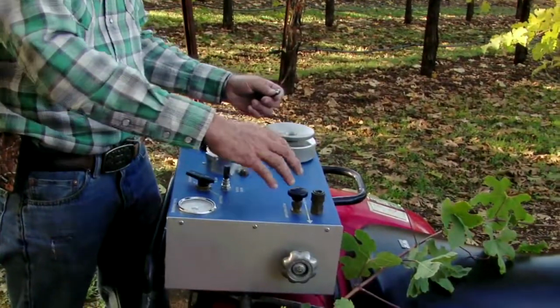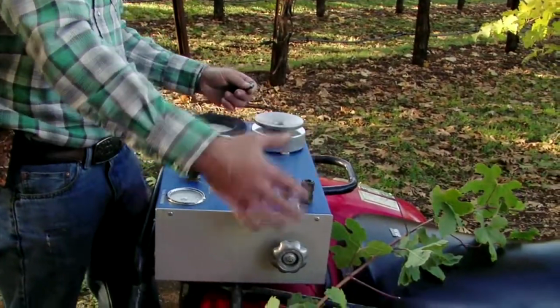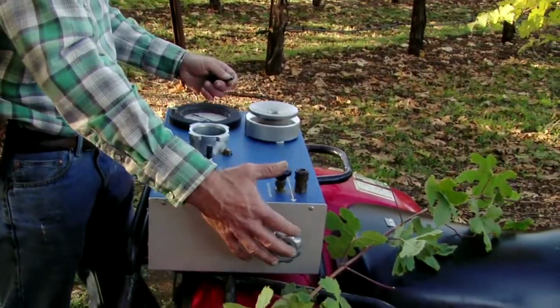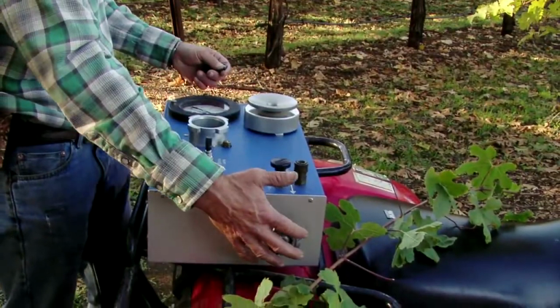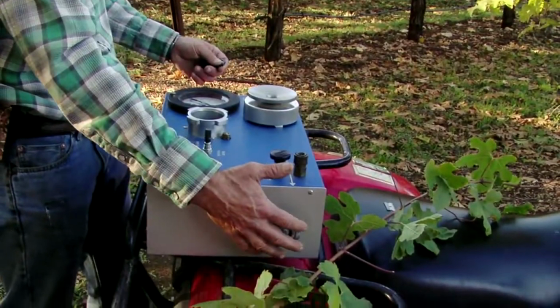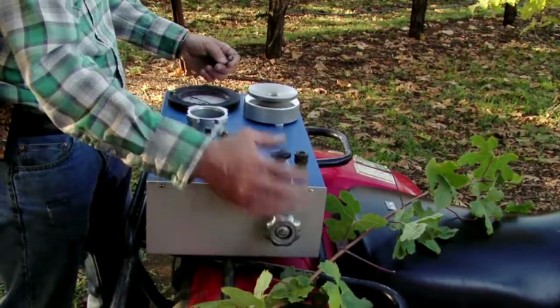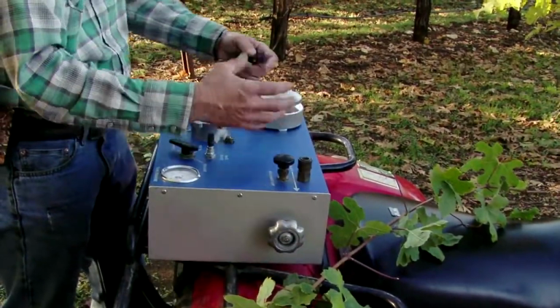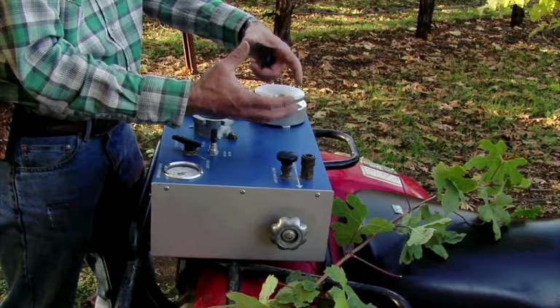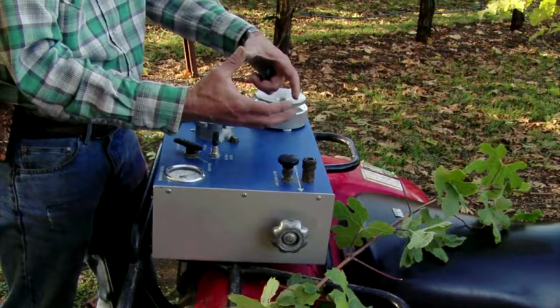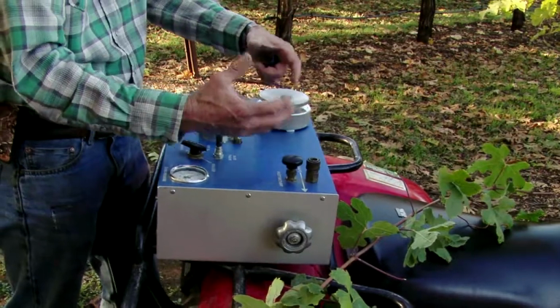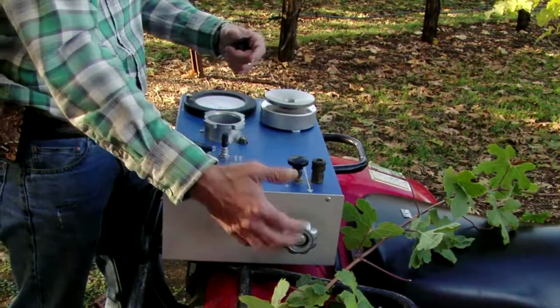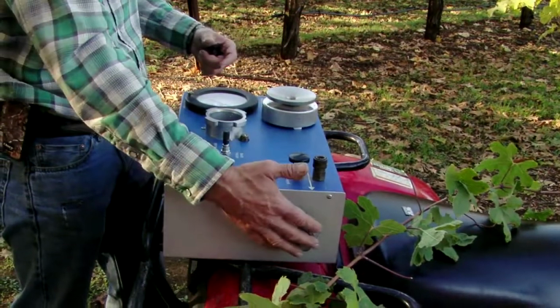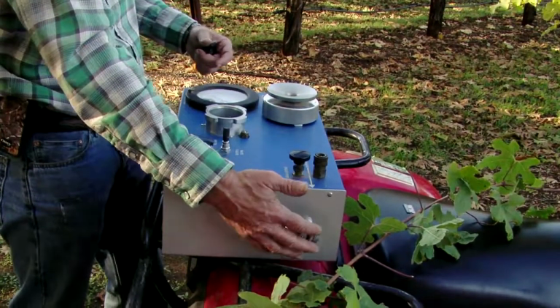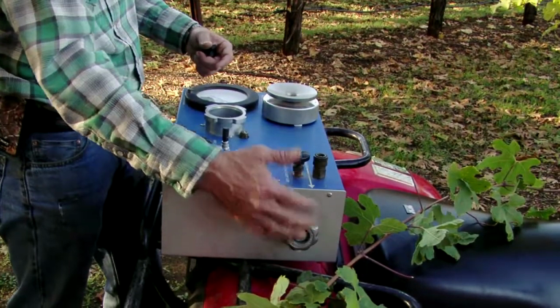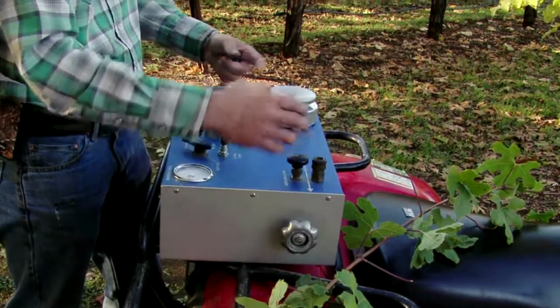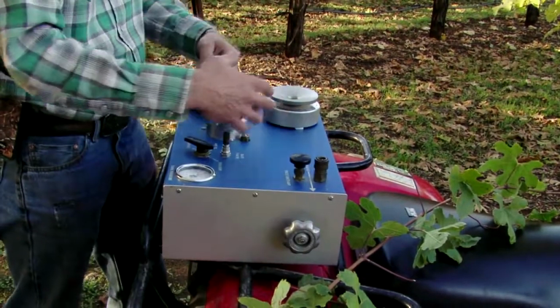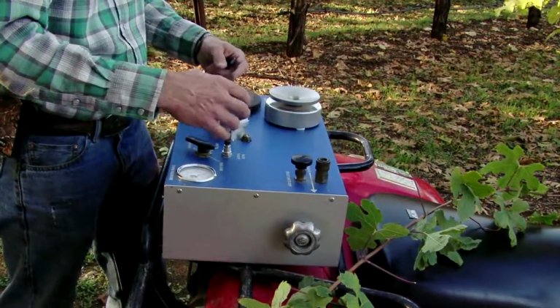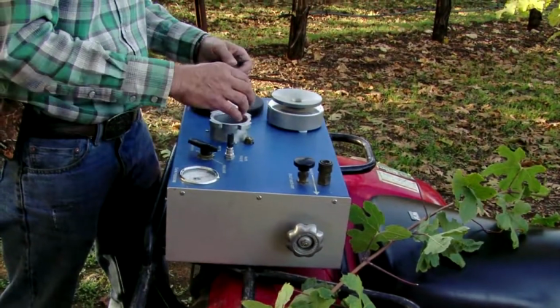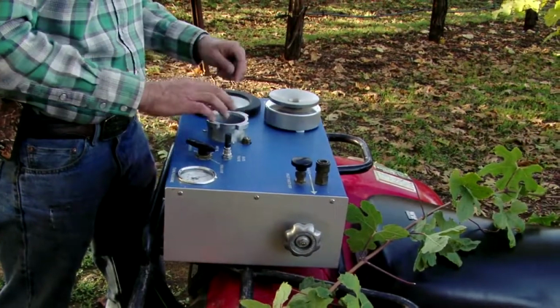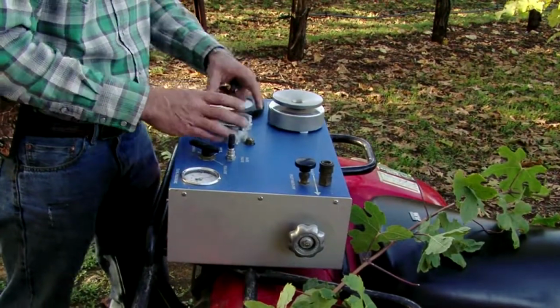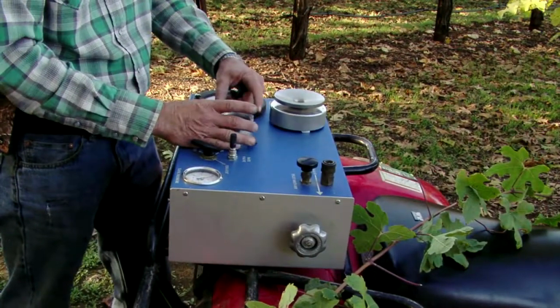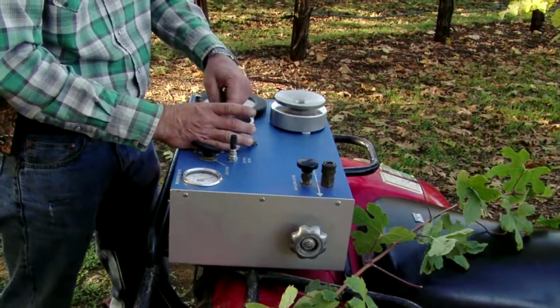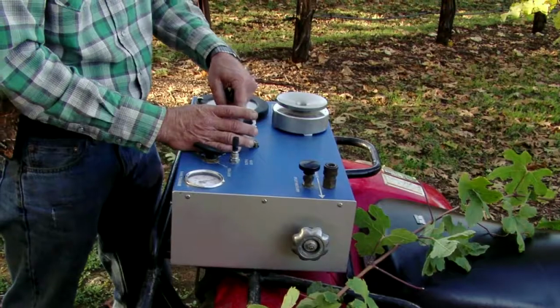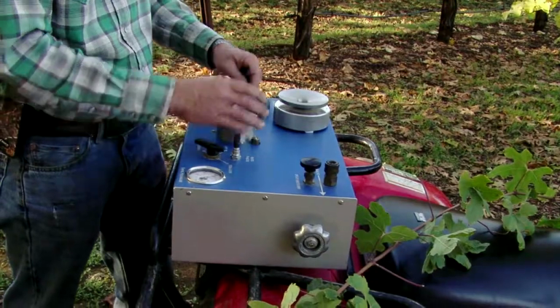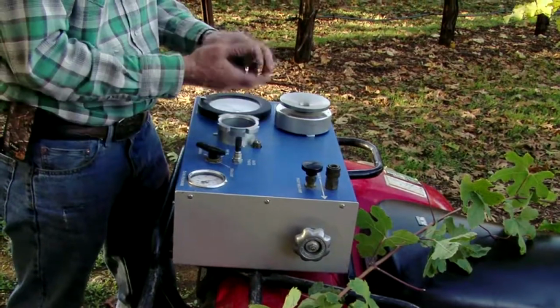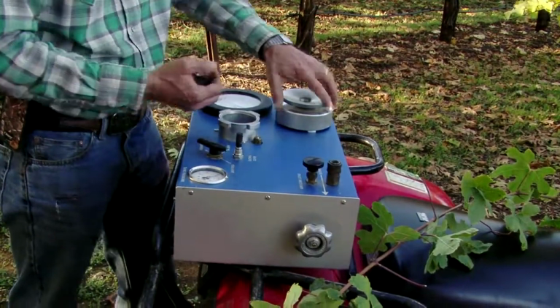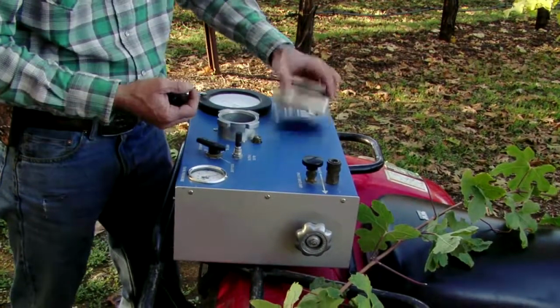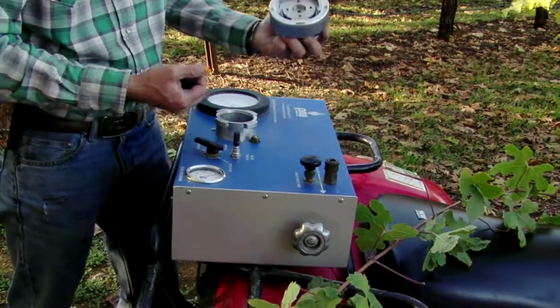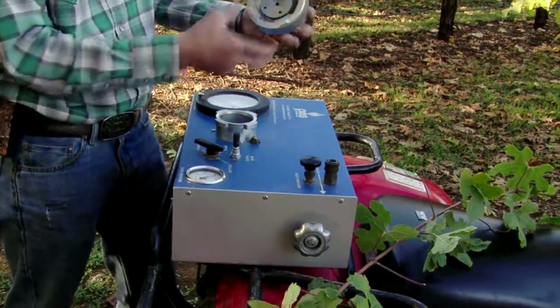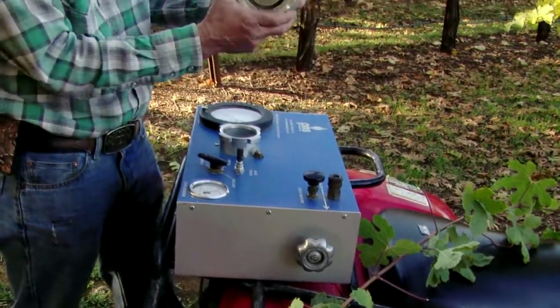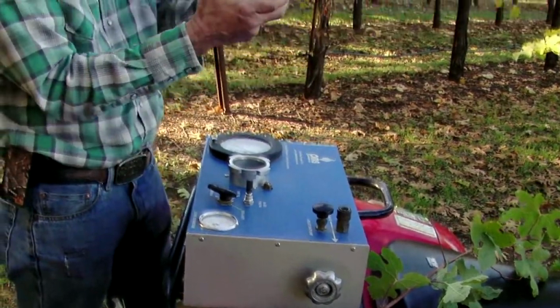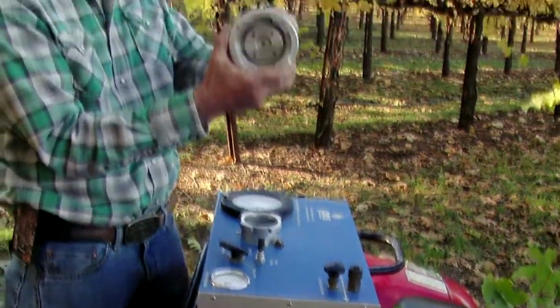Inside there's a tank of compressed nitrogen right here, some tubing, and then there's an aluminum chamber here with a lid on it. And this lid has a grommet in it.